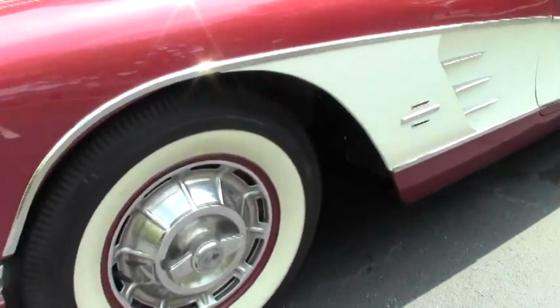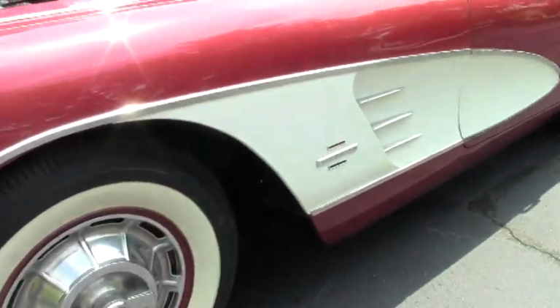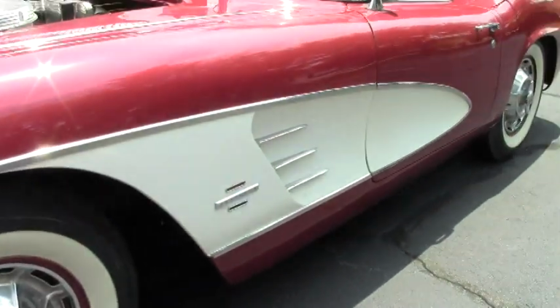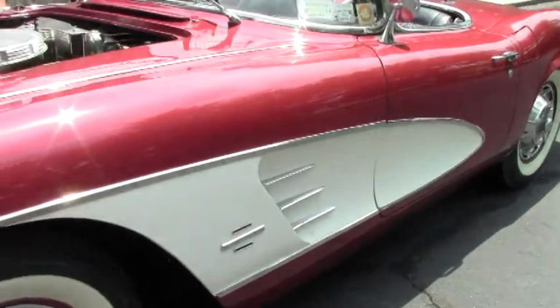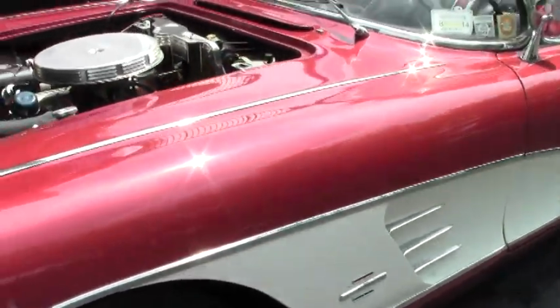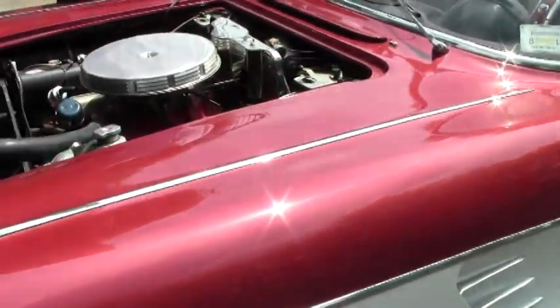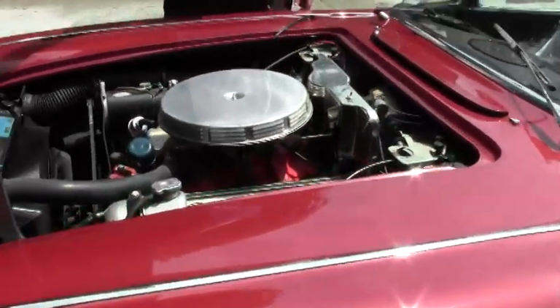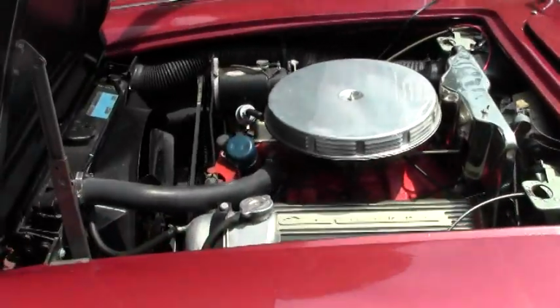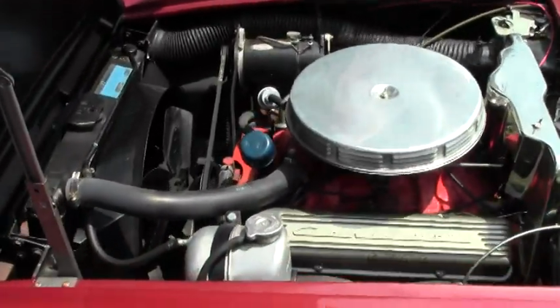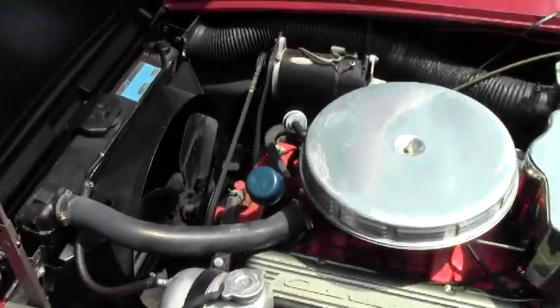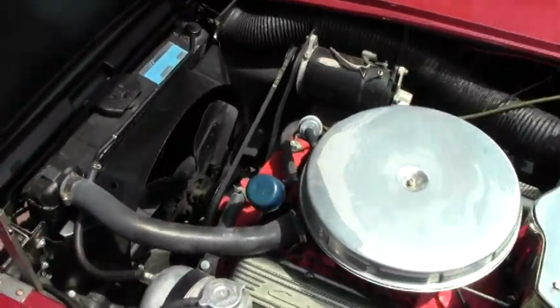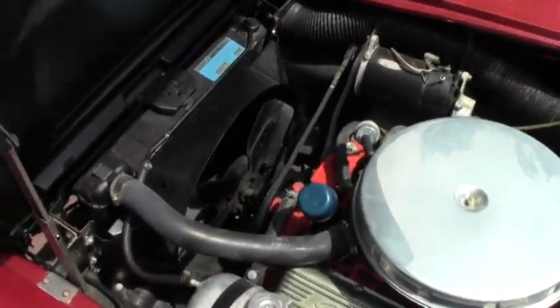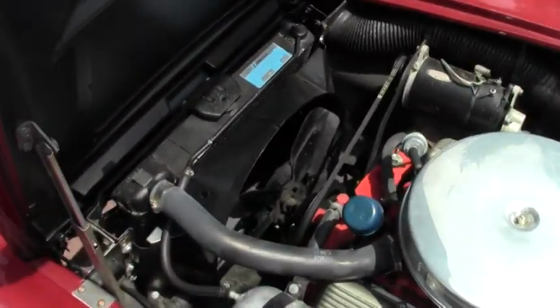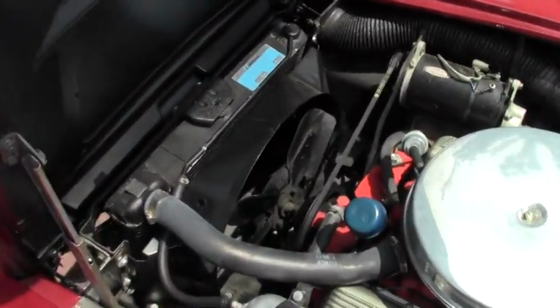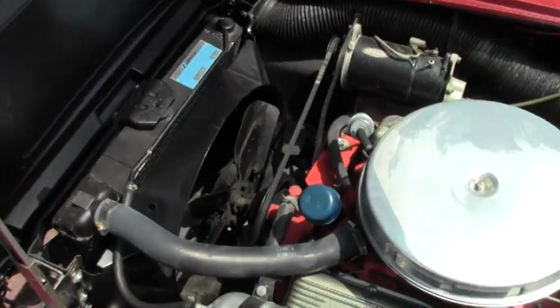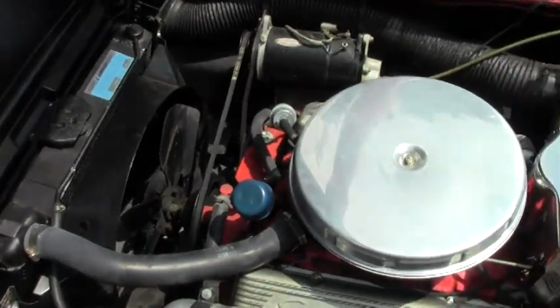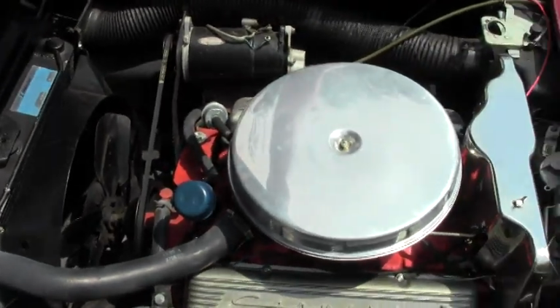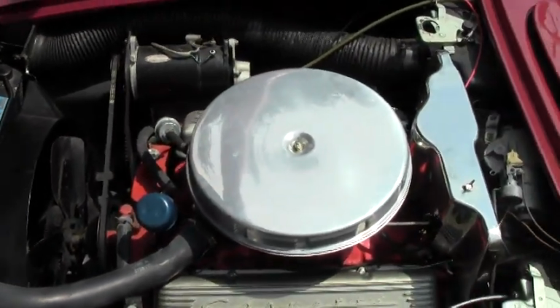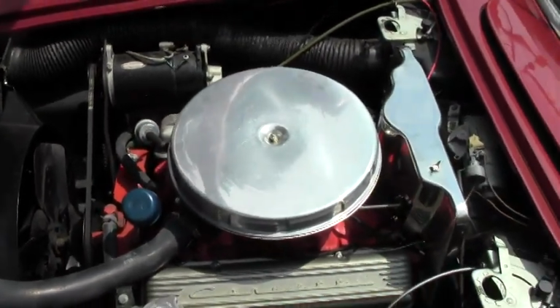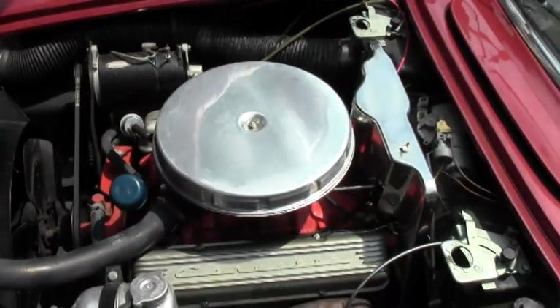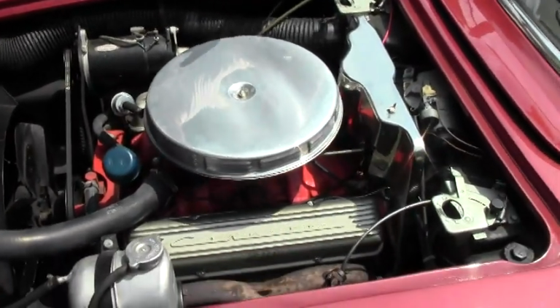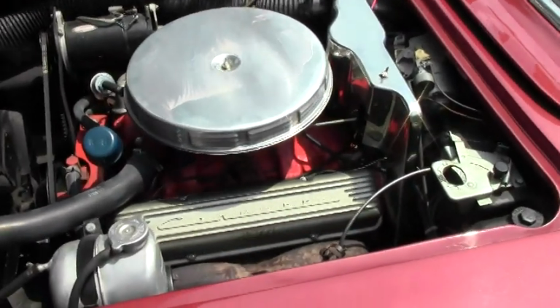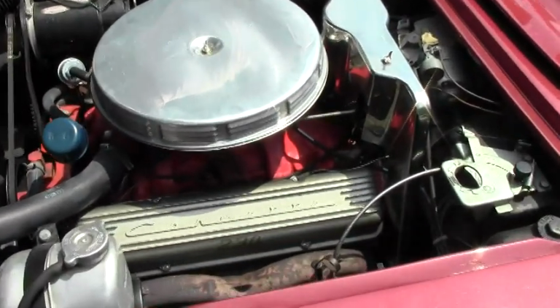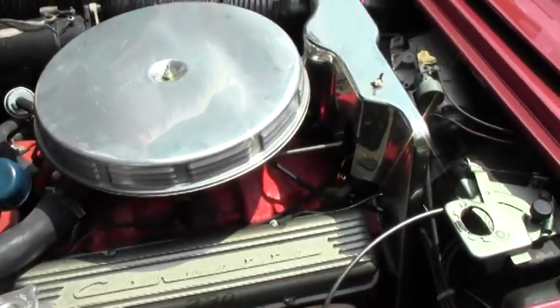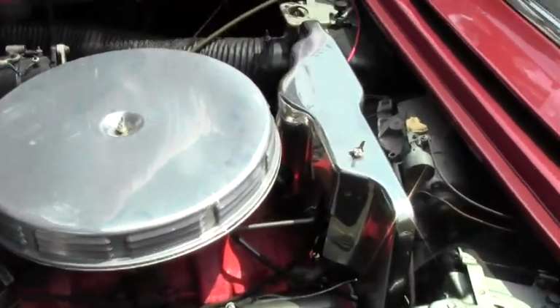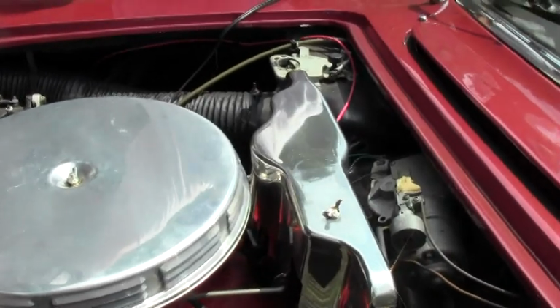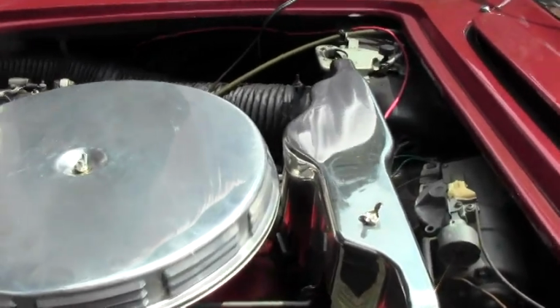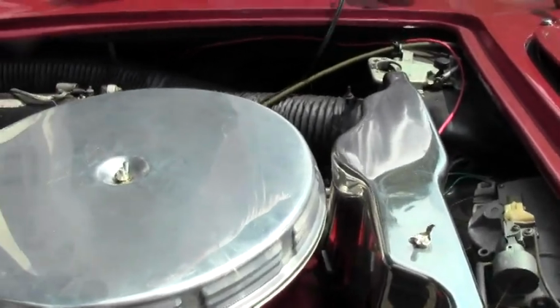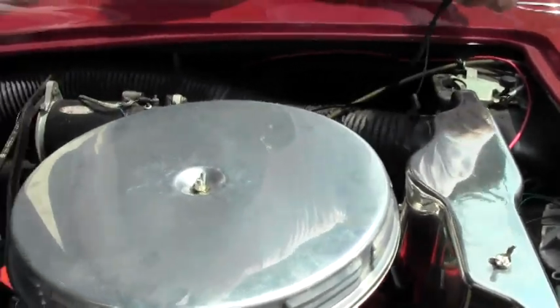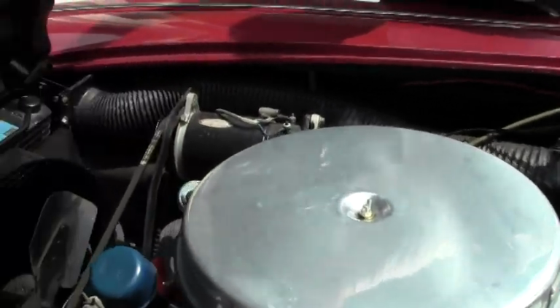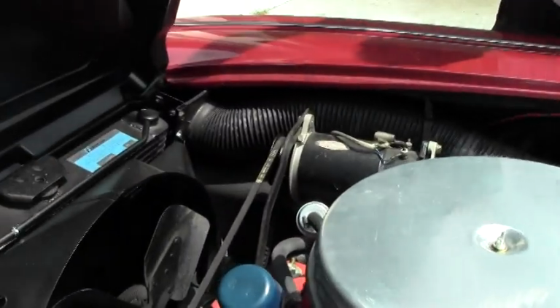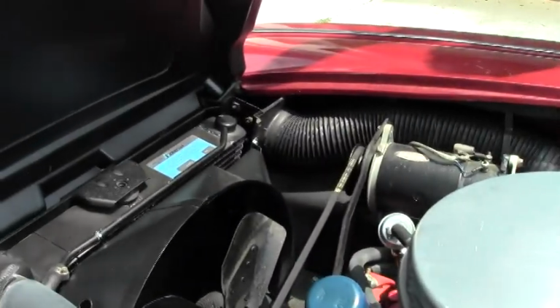Numbers matching 283, 230 horsepower car. Correct shielding, Harrison overflow, generator. The radiator has been redone in the car.